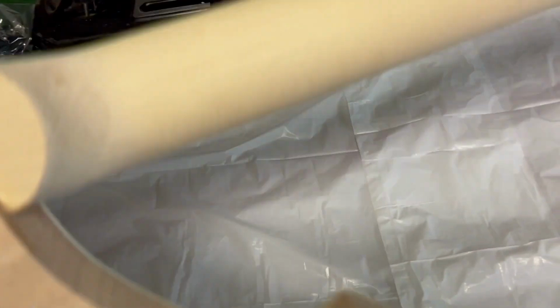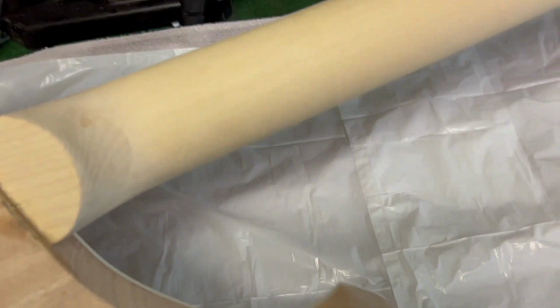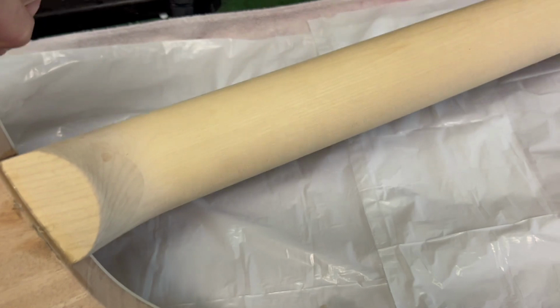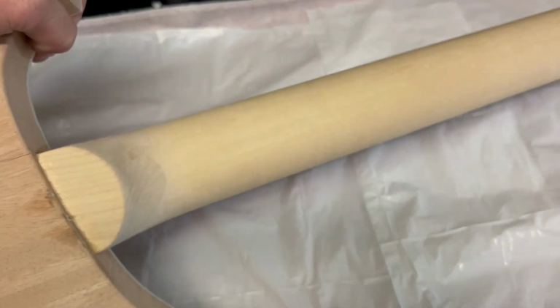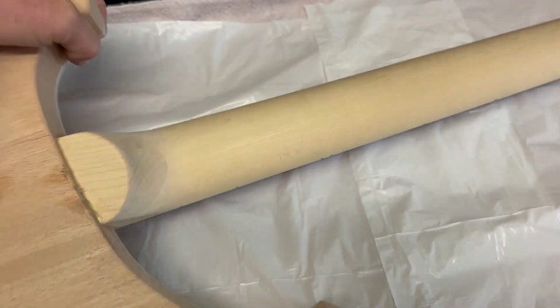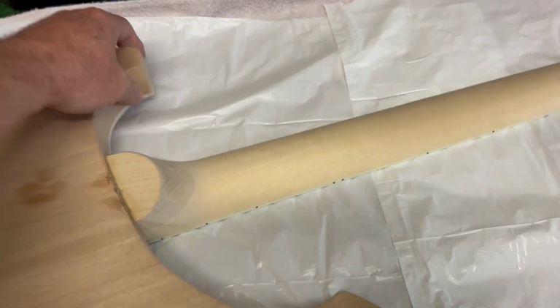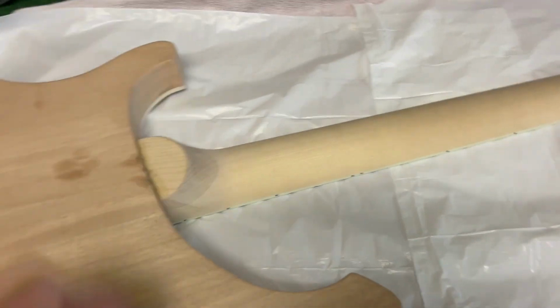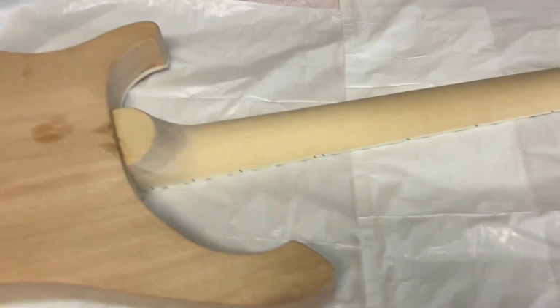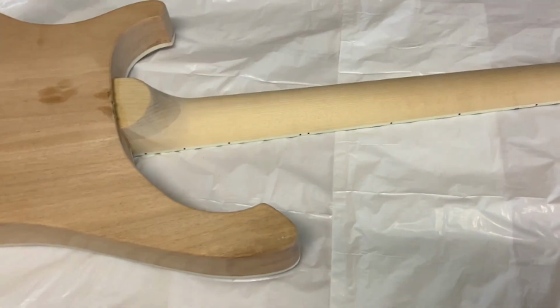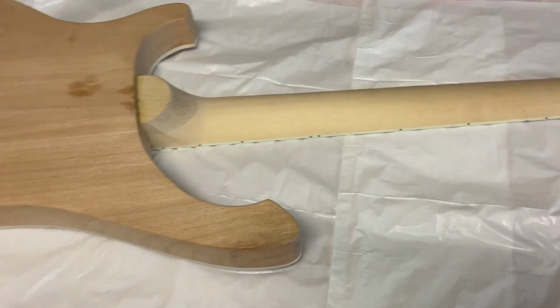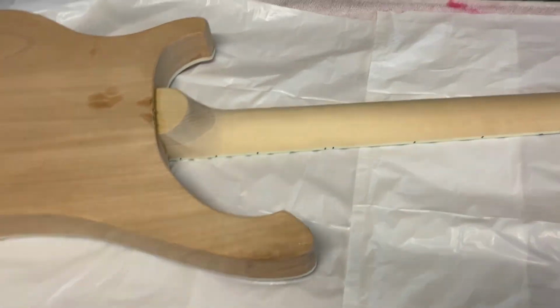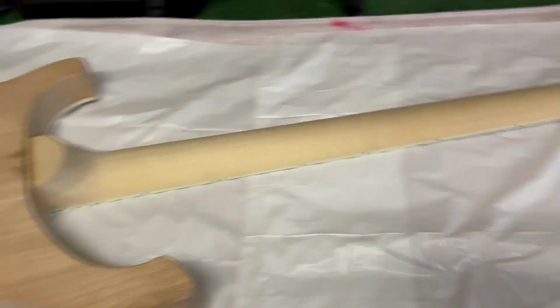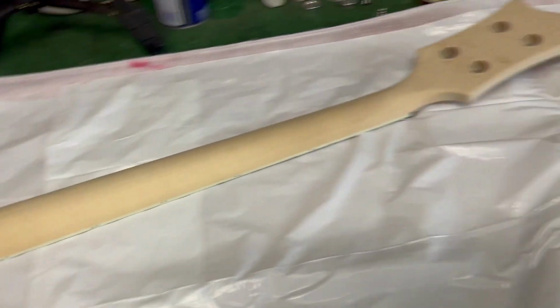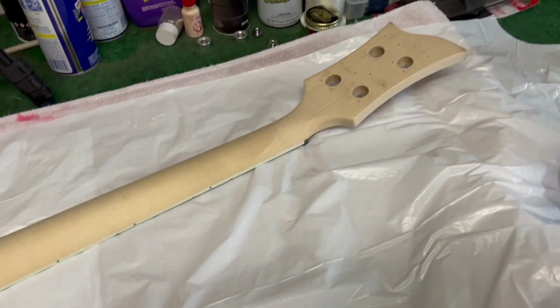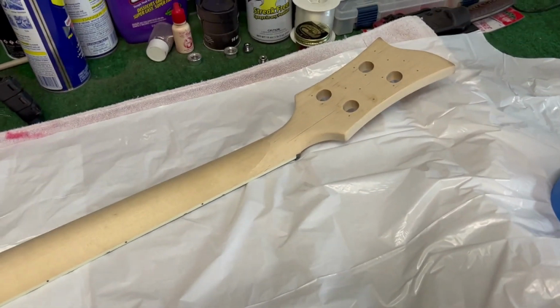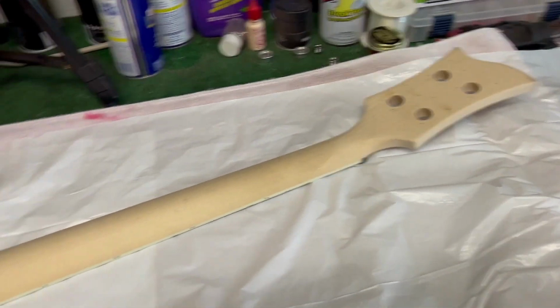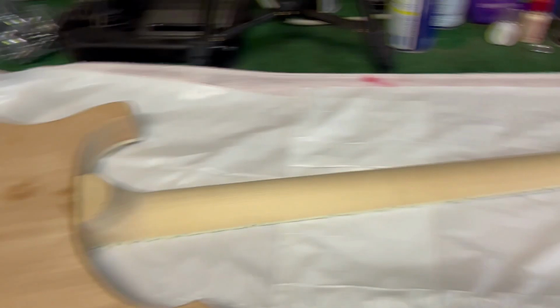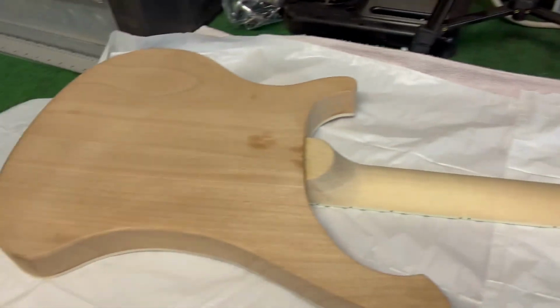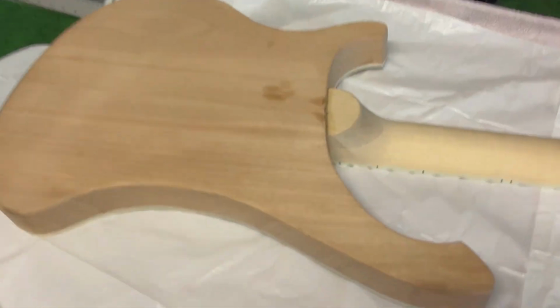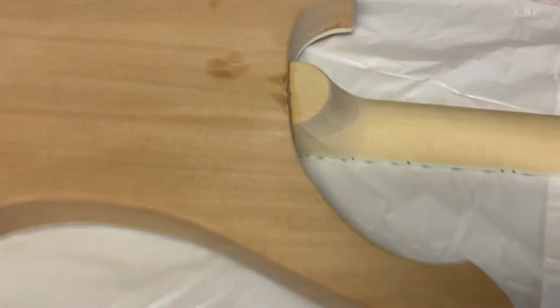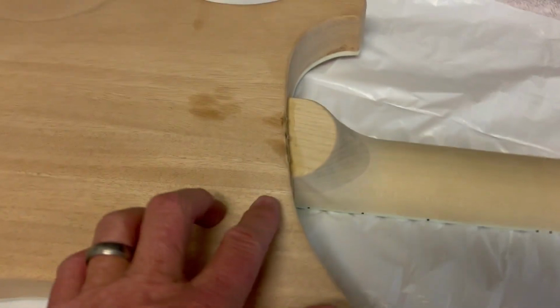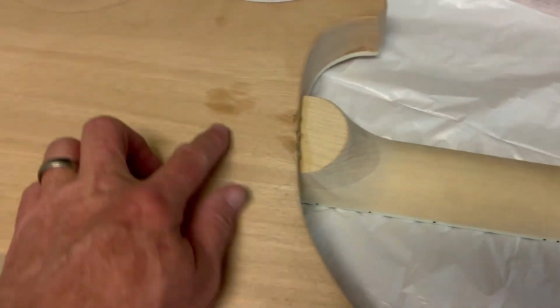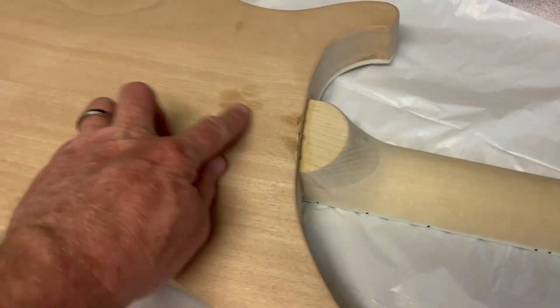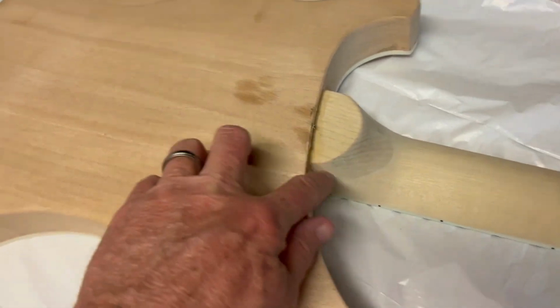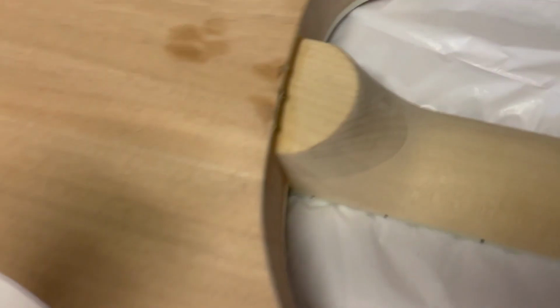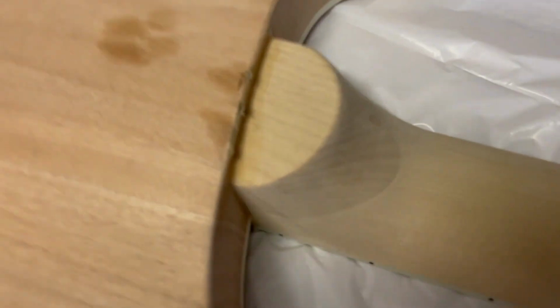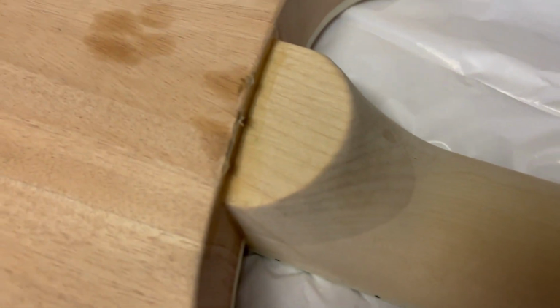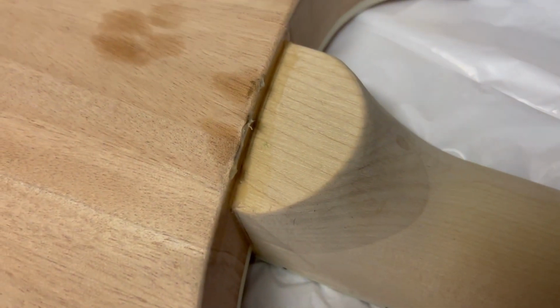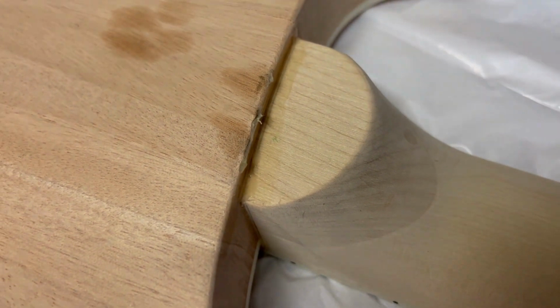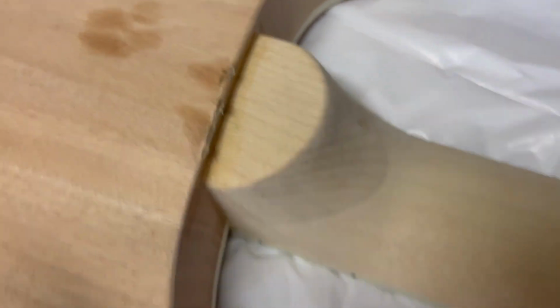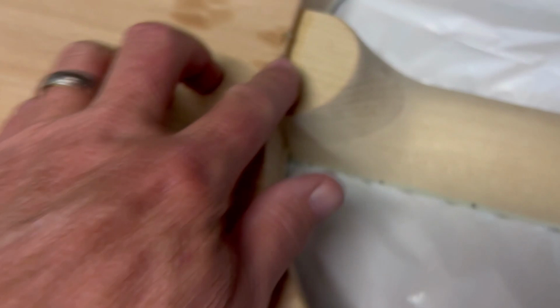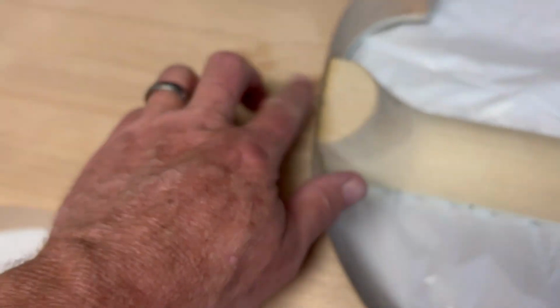The neck on this guitar seems to be almost pretty much next to perfect, unlike the Flying V I did. As you can see we got some stains here, some glue buildup. First thing I'm going to do is clean up all this glue and sand it as best I can.